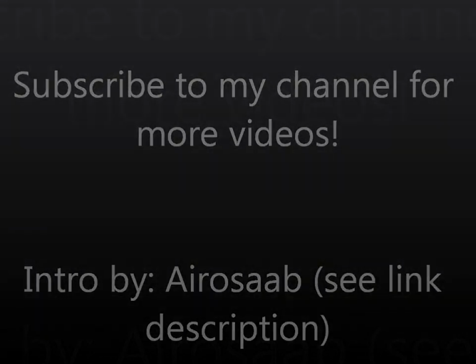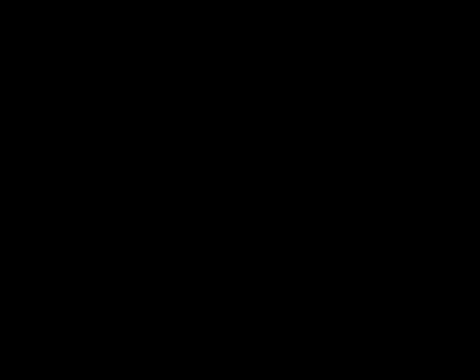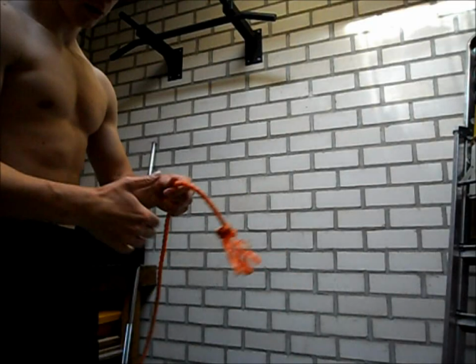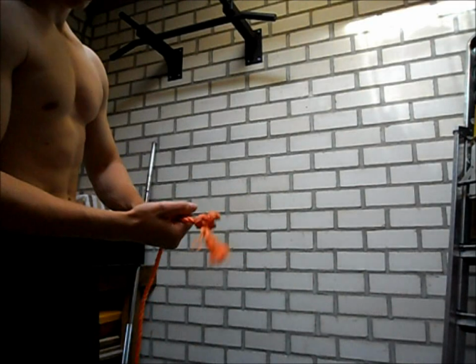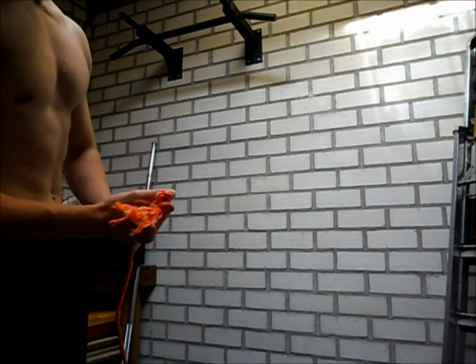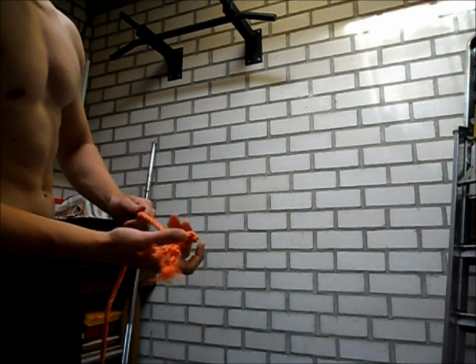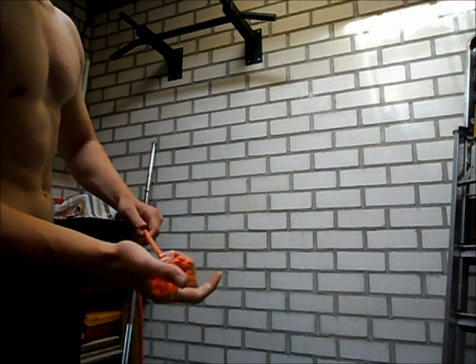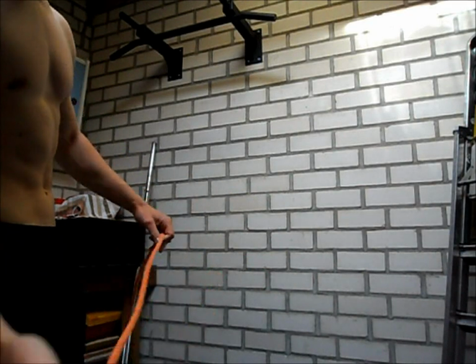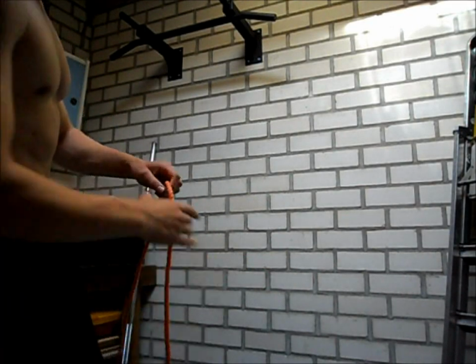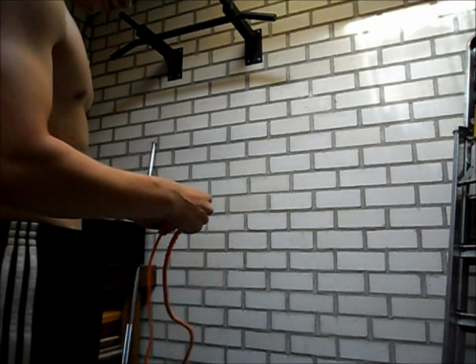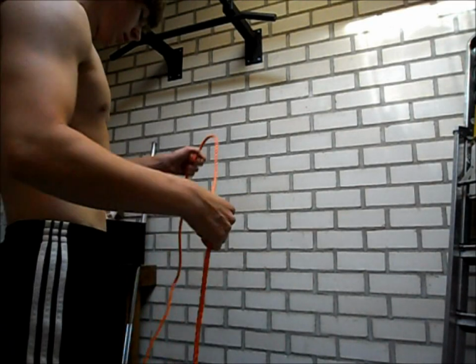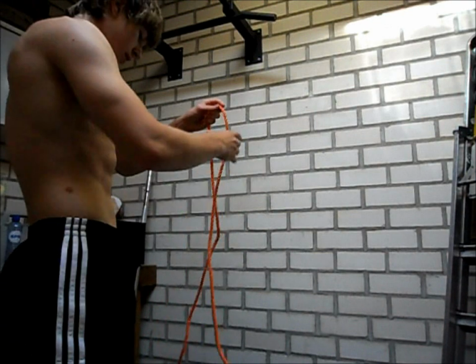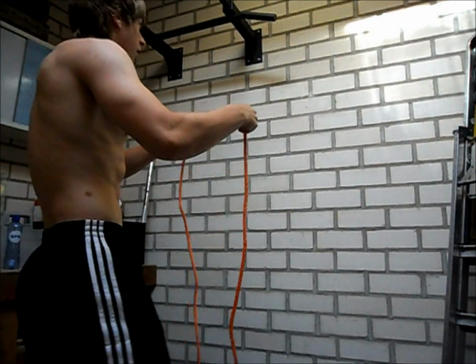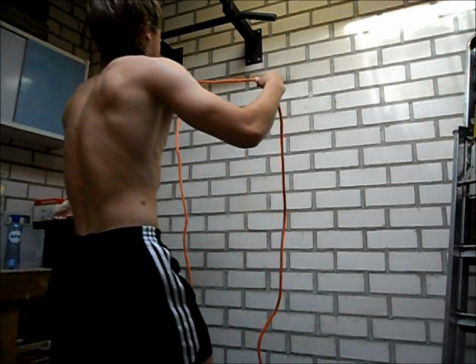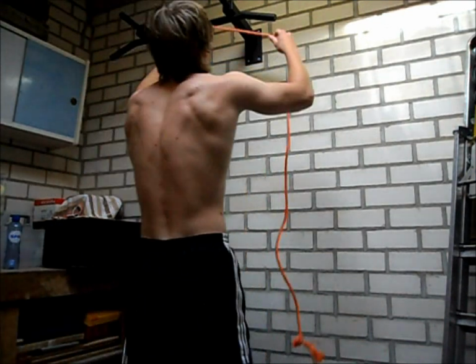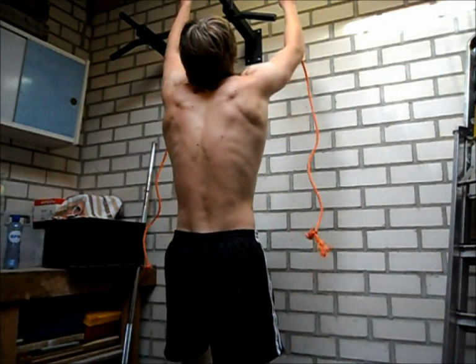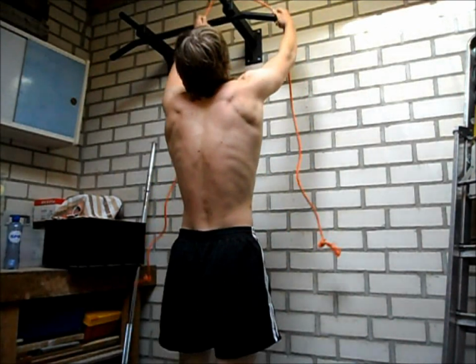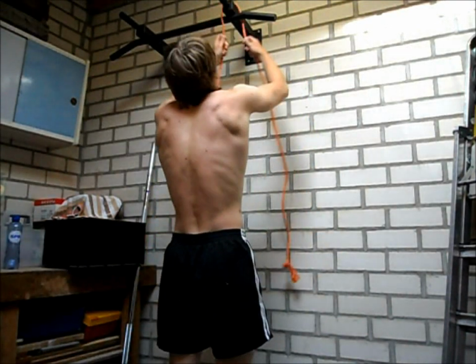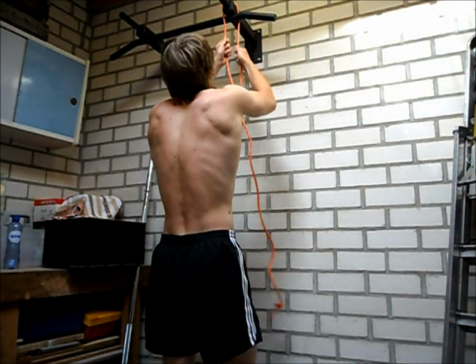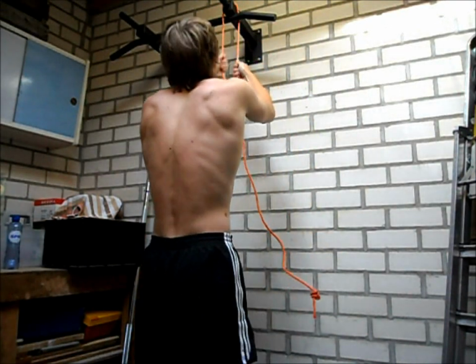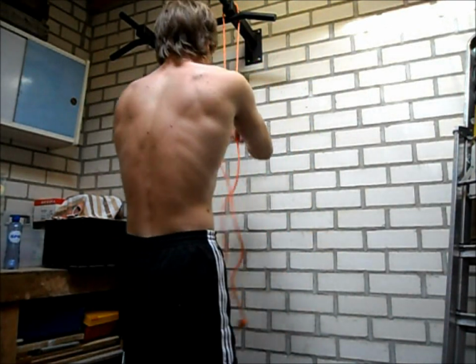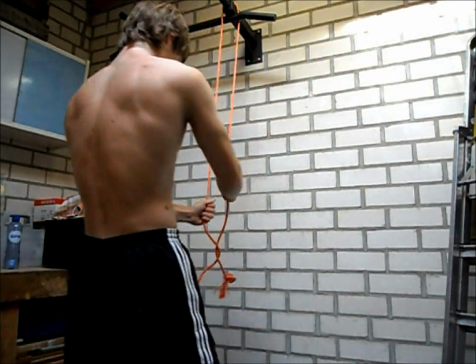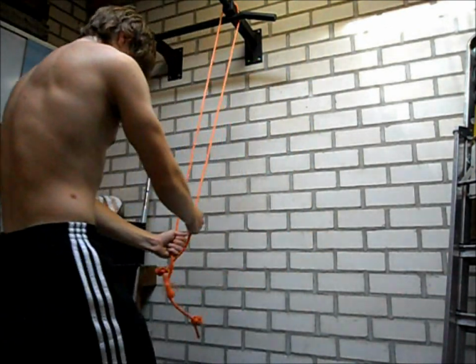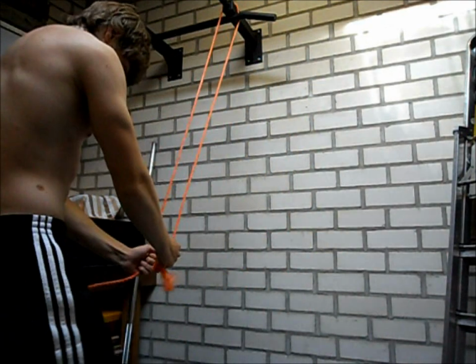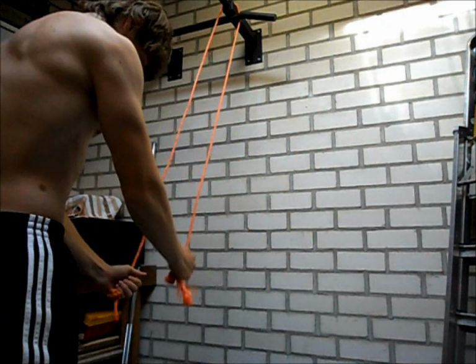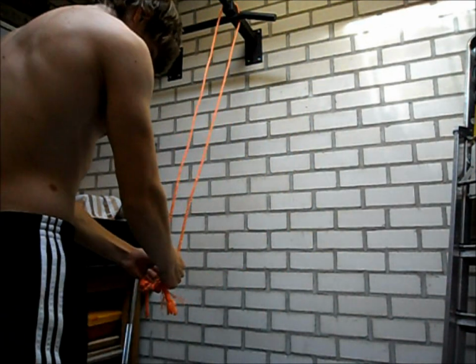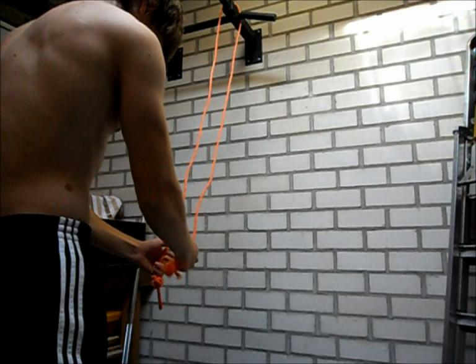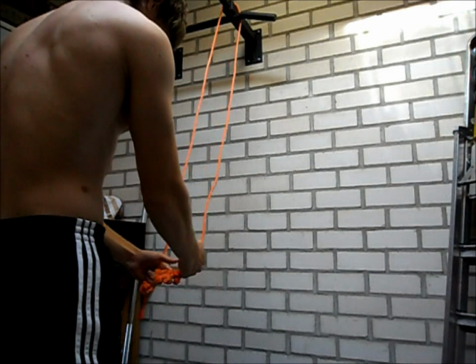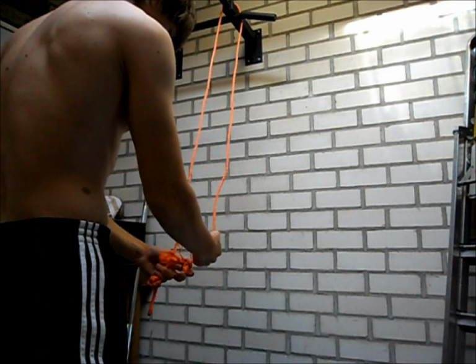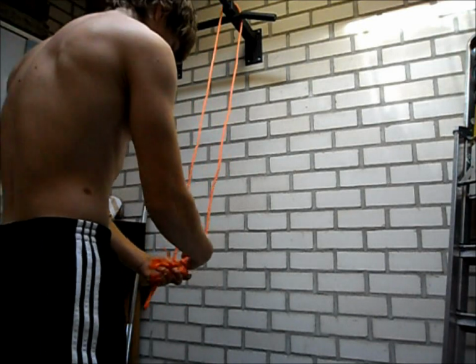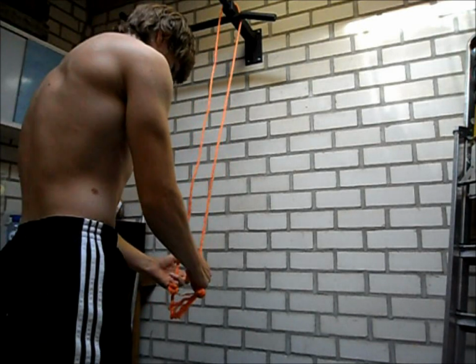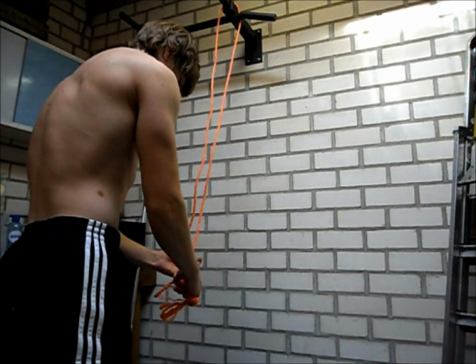What's up YouTube? In this video I will show you the triceps rope kickback. First you have to make sure that you put two knots on the endings of the rope.